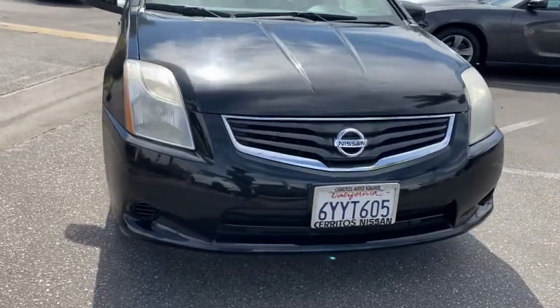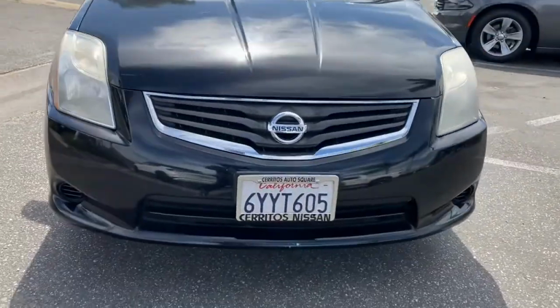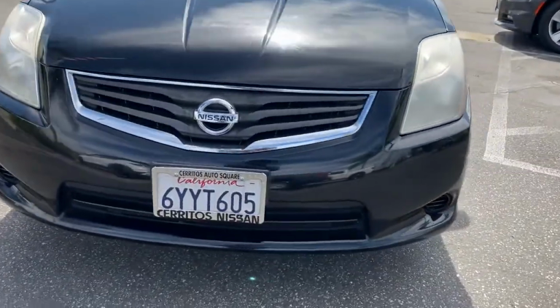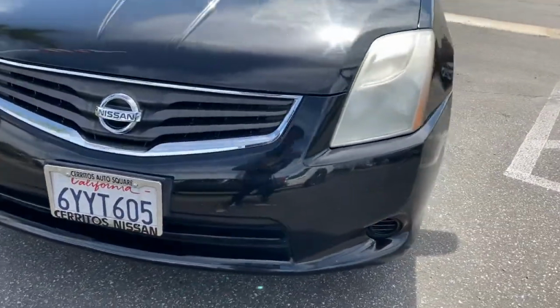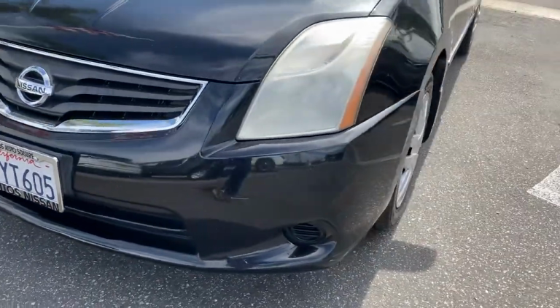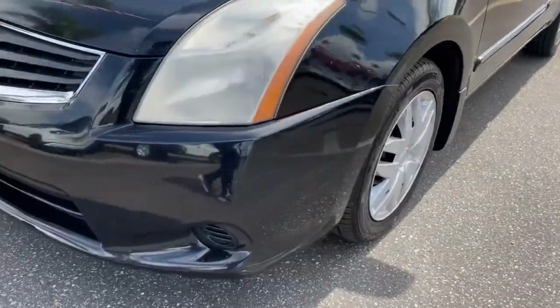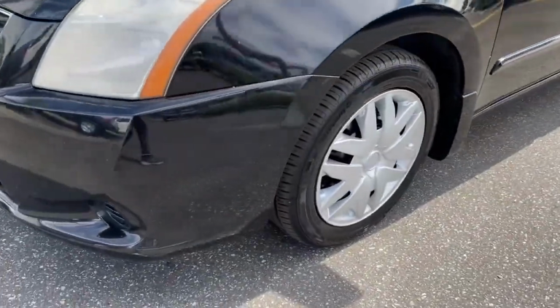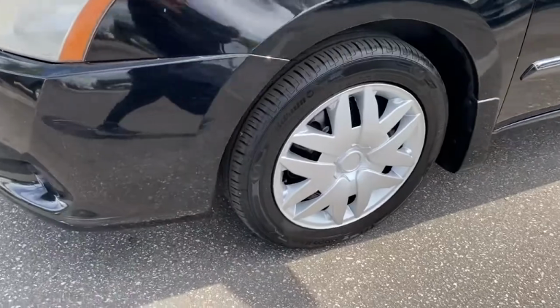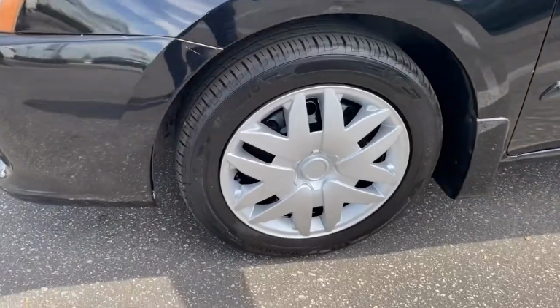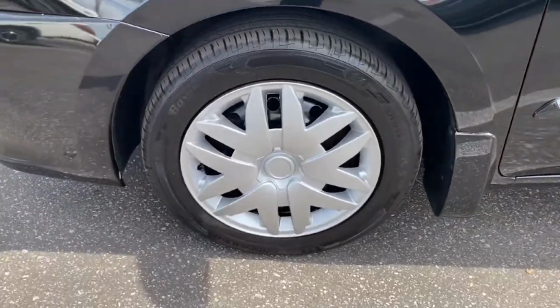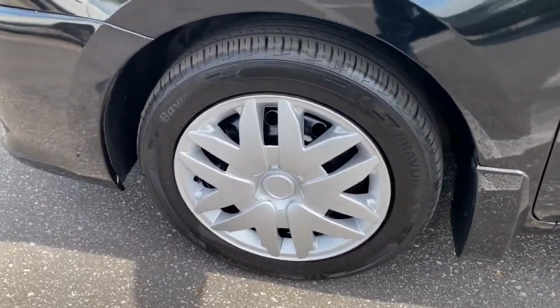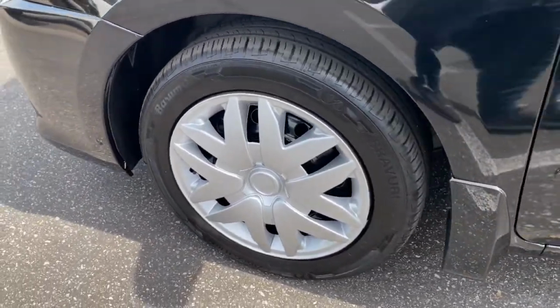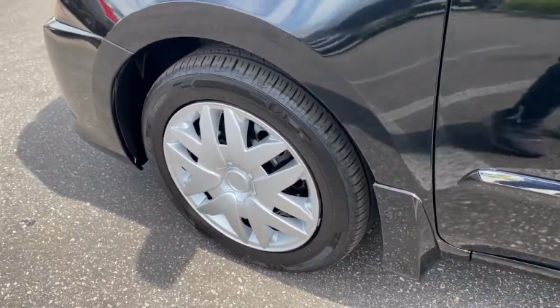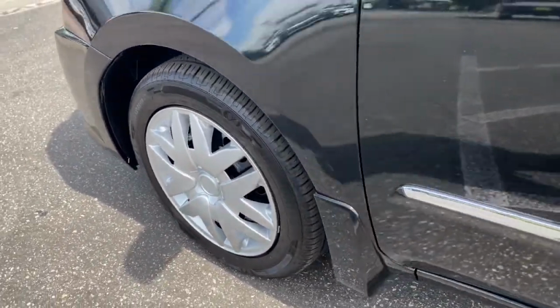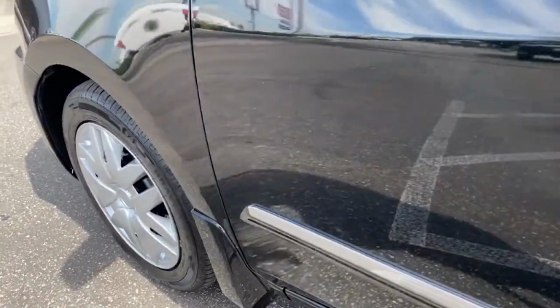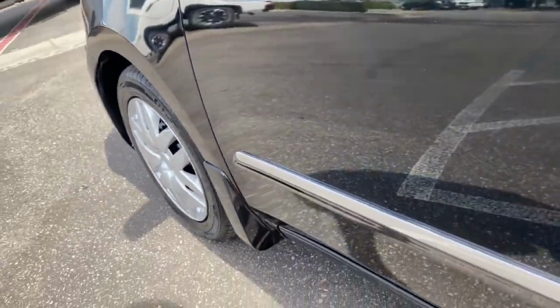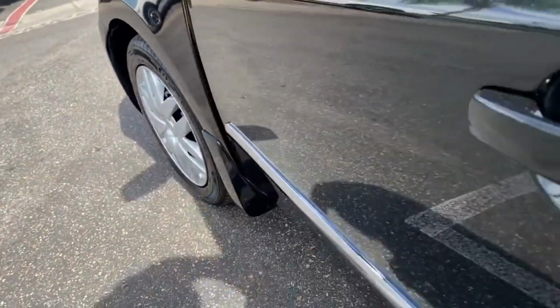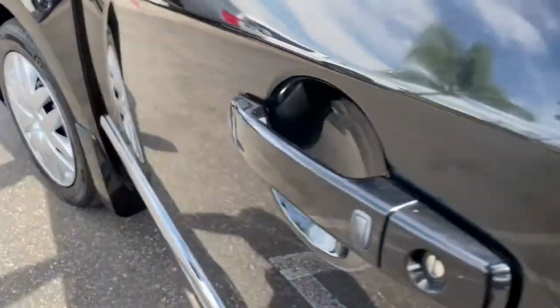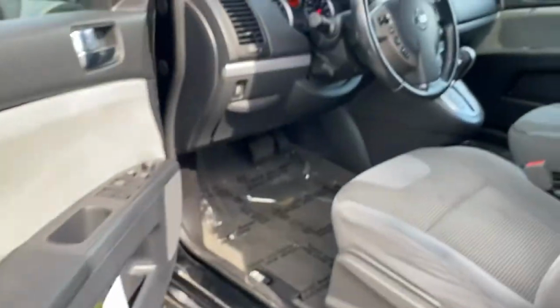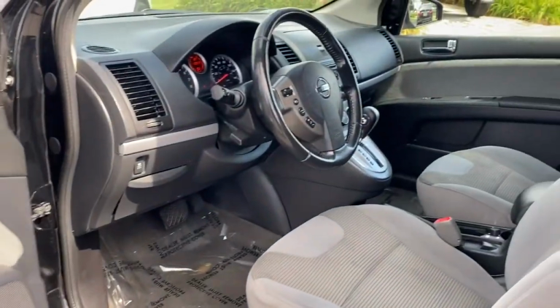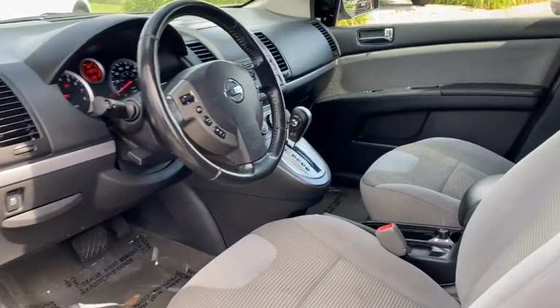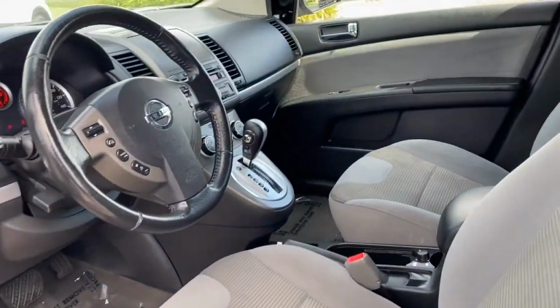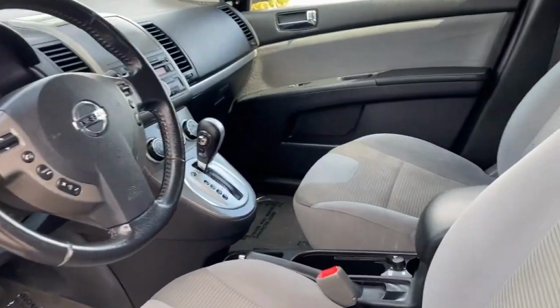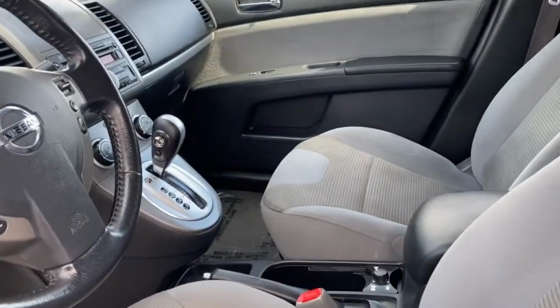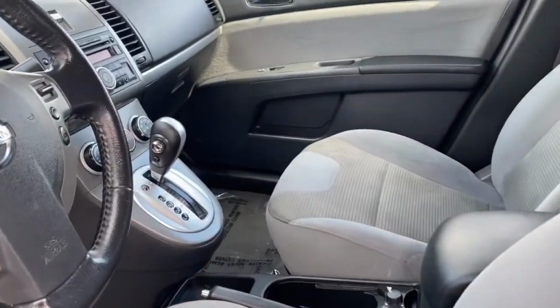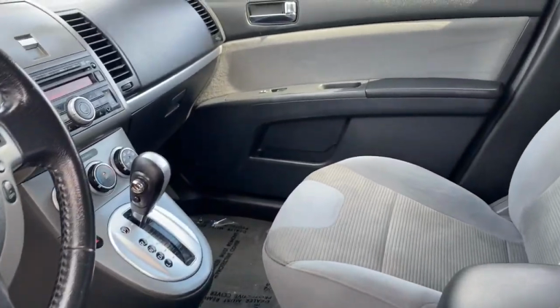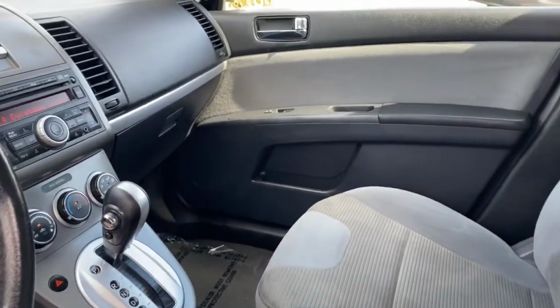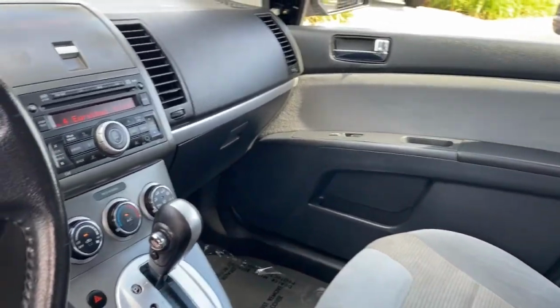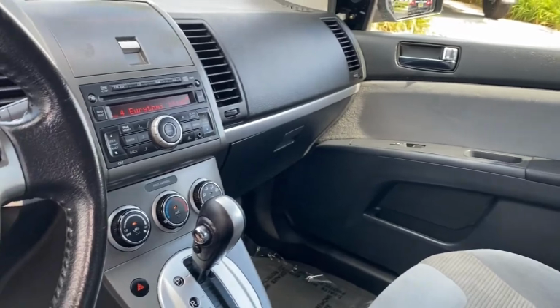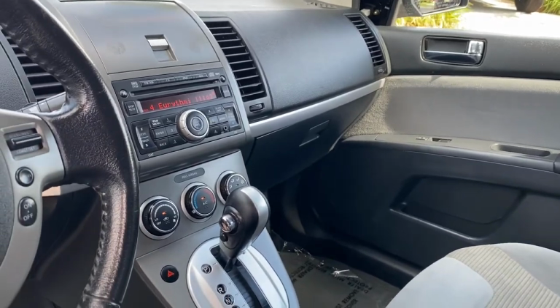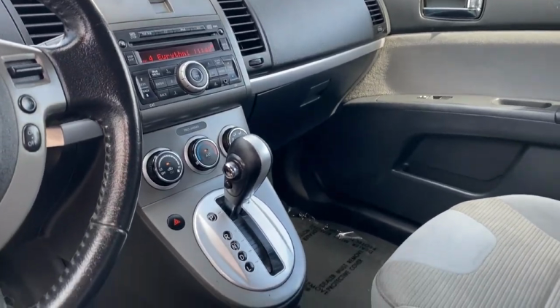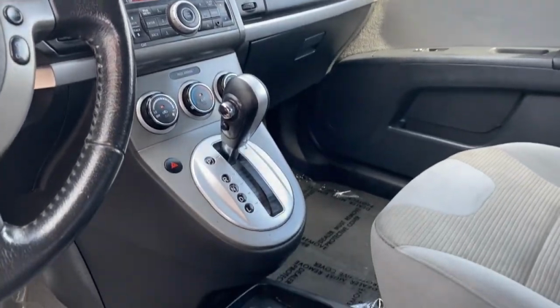Keyless entry, steering wheel audio controls, stability control, rear spoiler, intermittent wipers, traction control, pass-through rear seat, variable speed intermittent wipers, passenger vanity mirror, temporary spare tire.